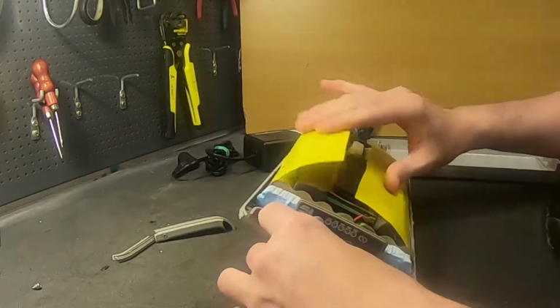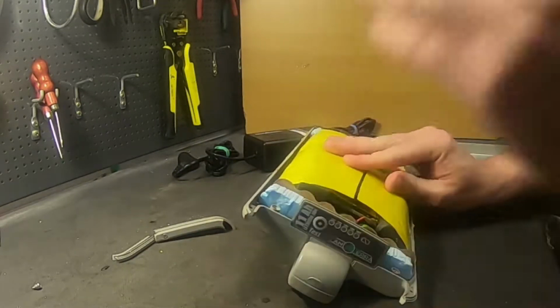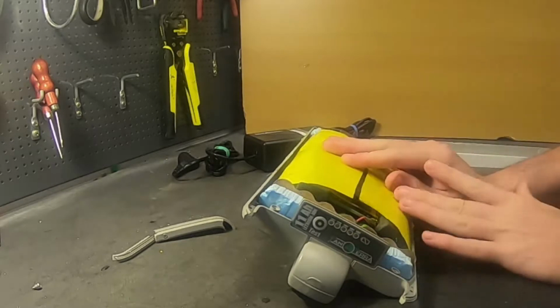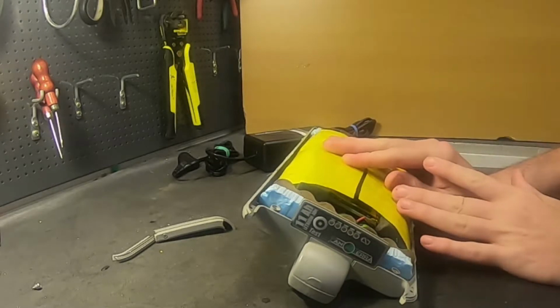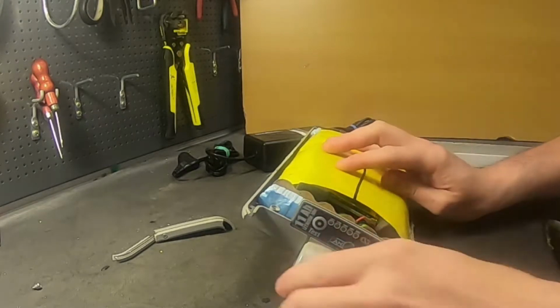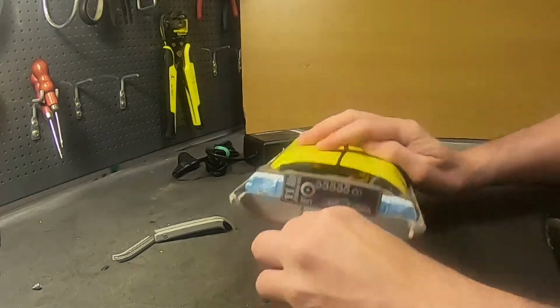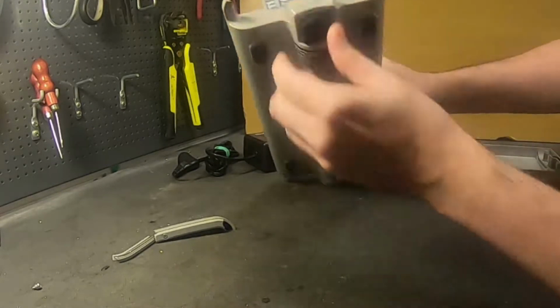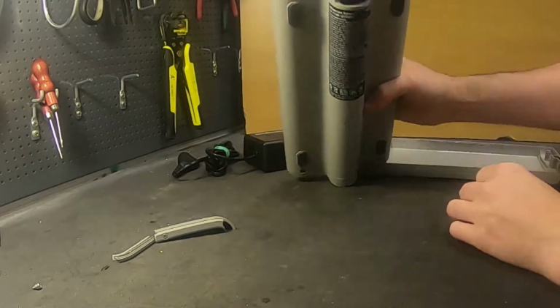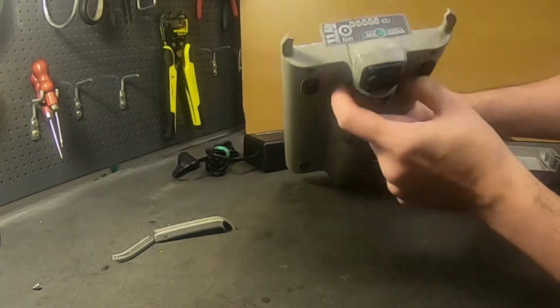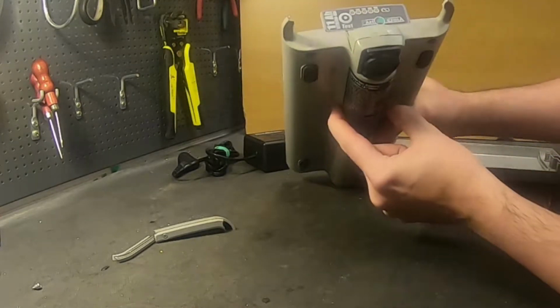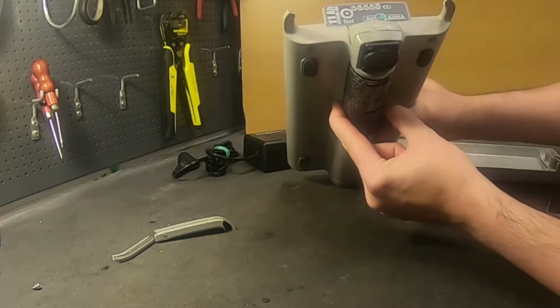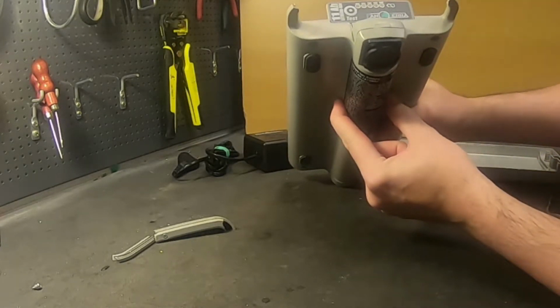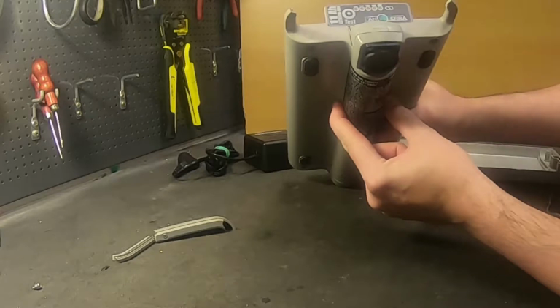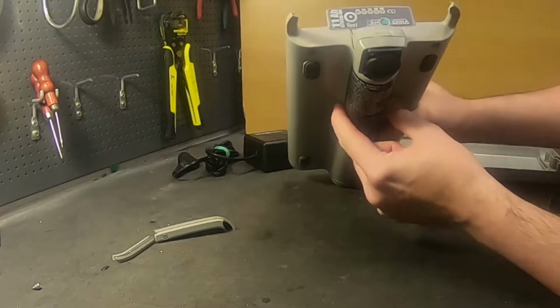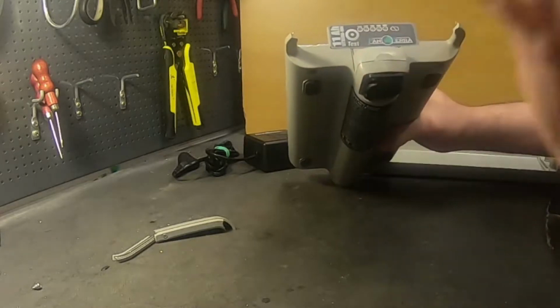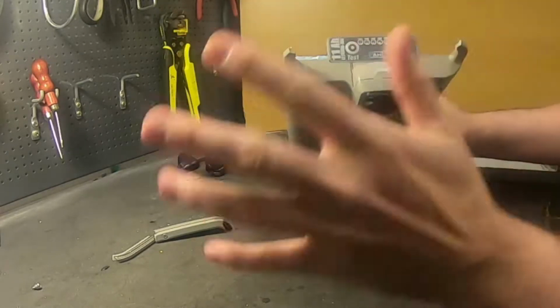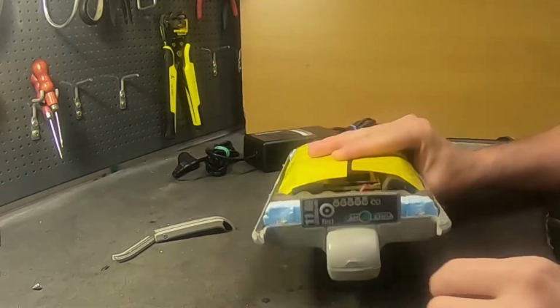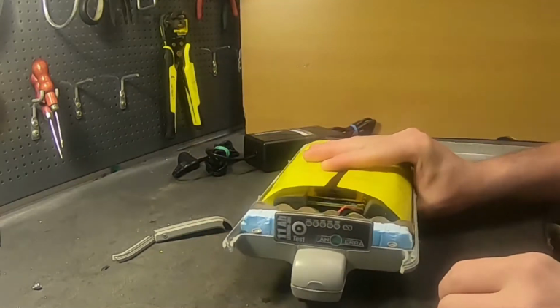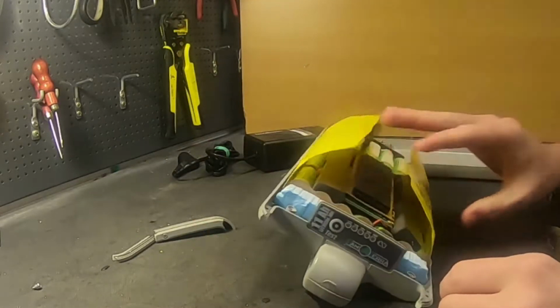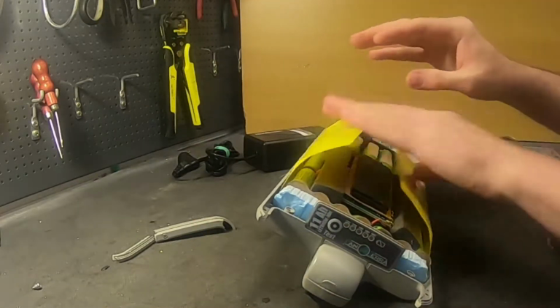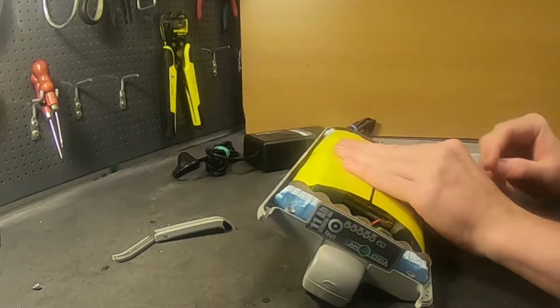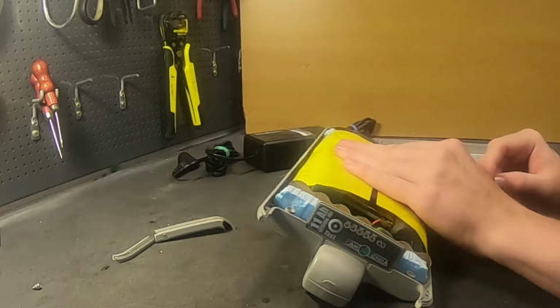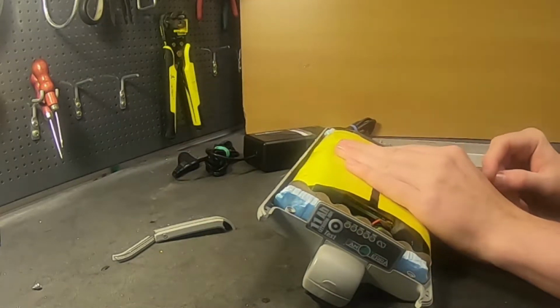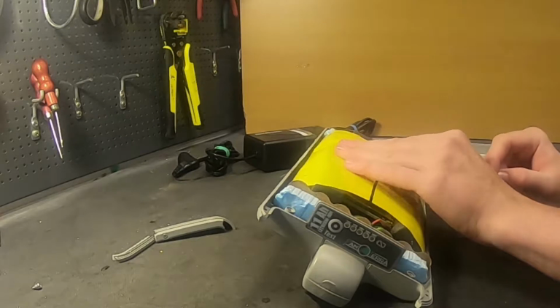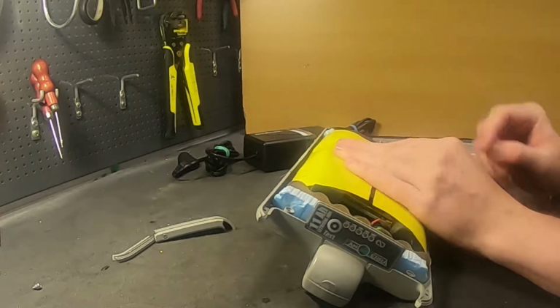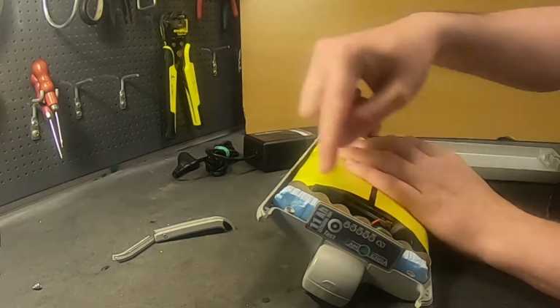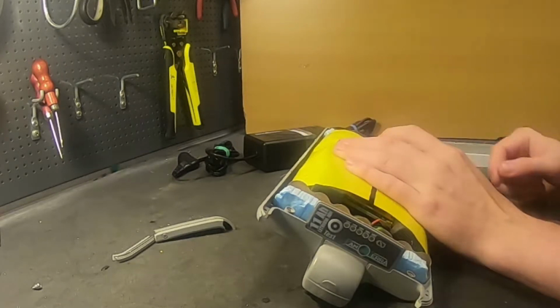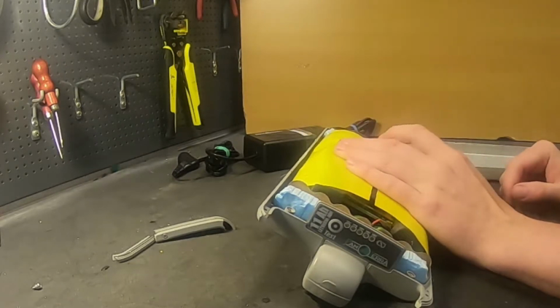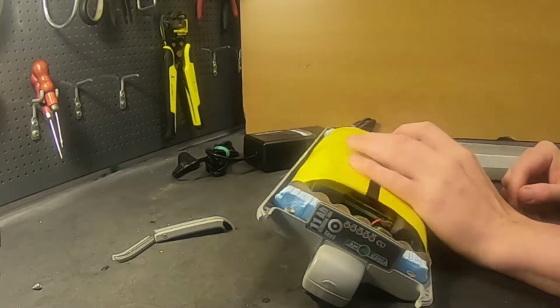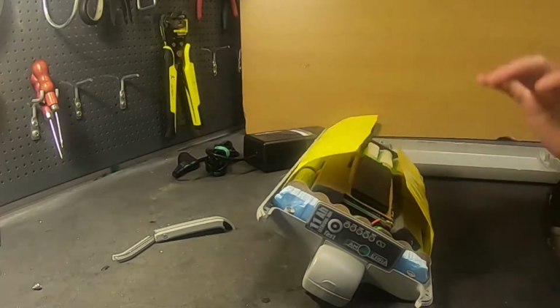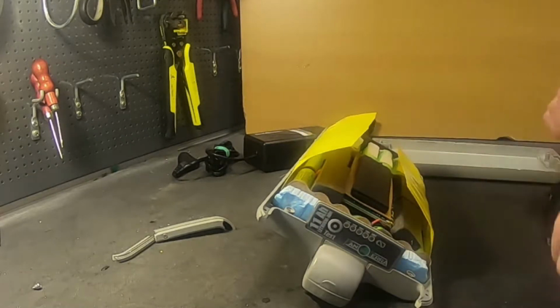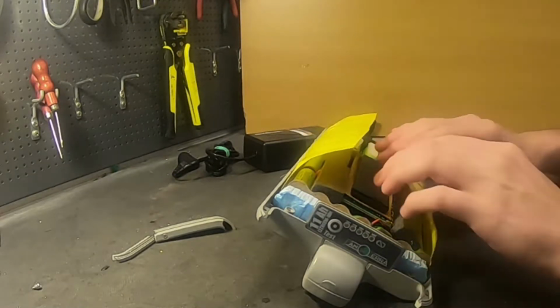It has heat shrink tubing. But how do you apply heat shrink tubing when a battery pack looks like this on the bottom? It just doesn't make any sense. And the heat shrink tubing isn't really holding it in place and it's not protecting against water. It's just in the way.